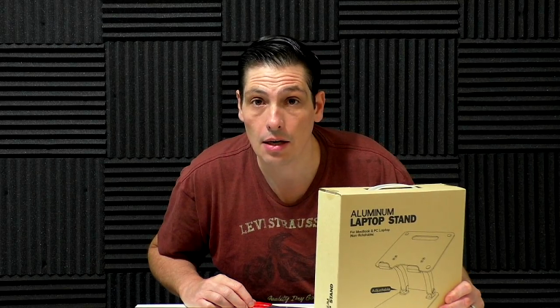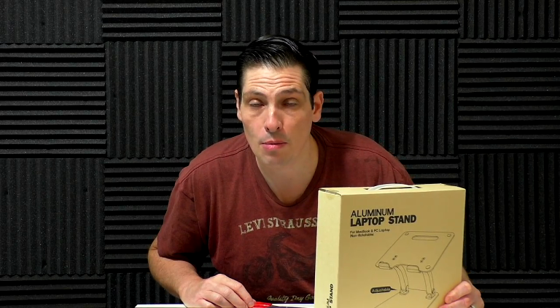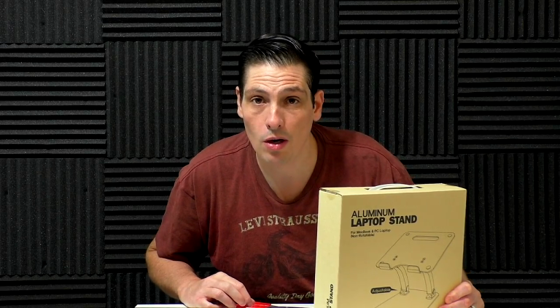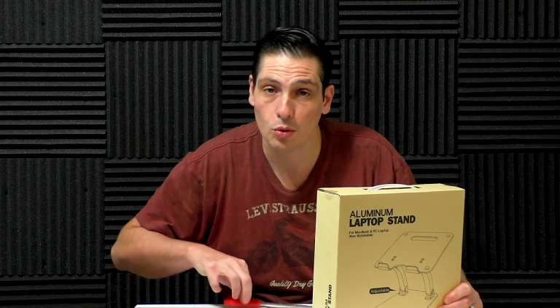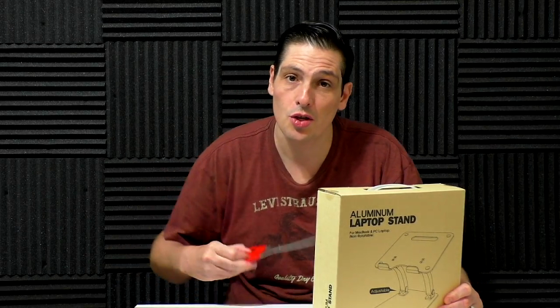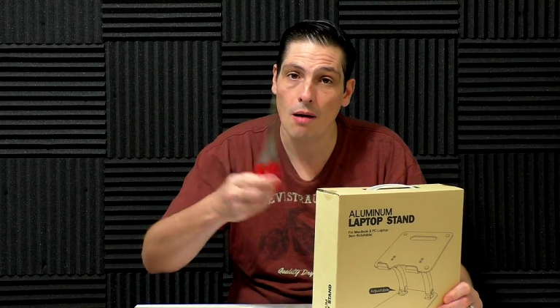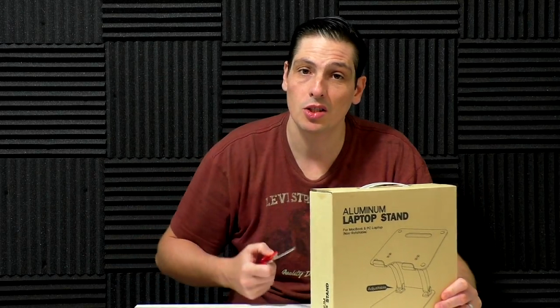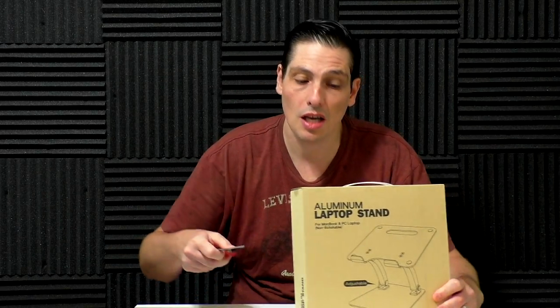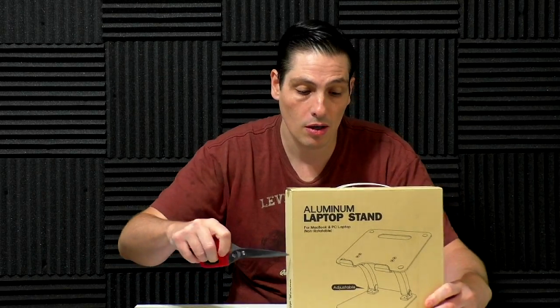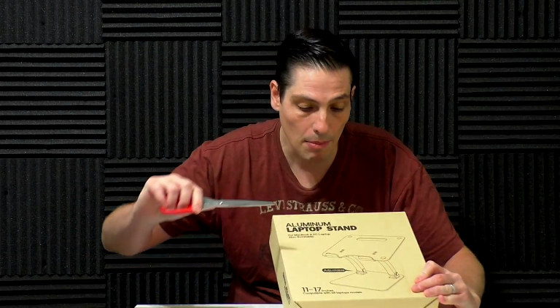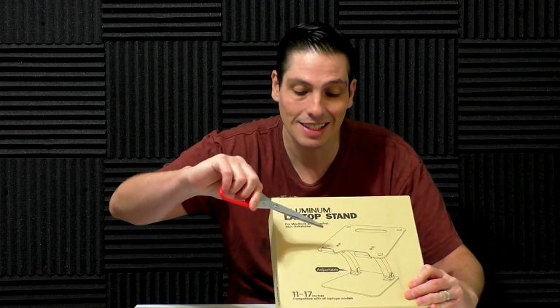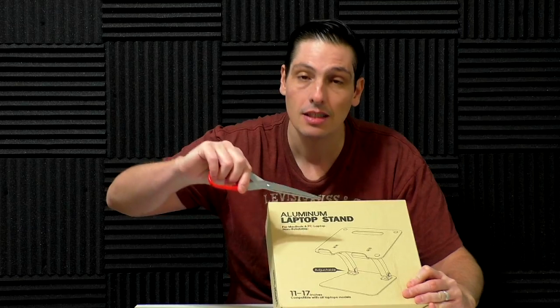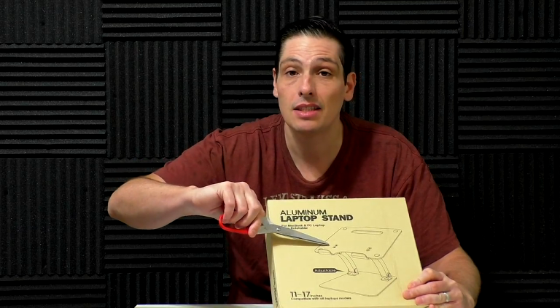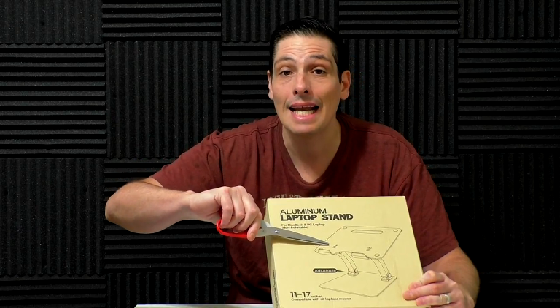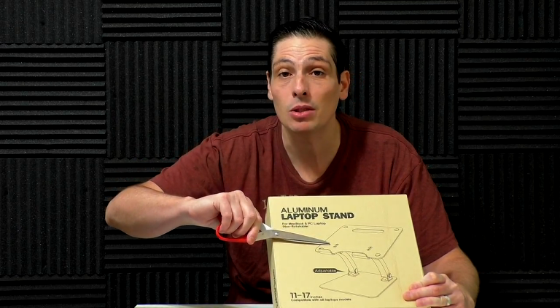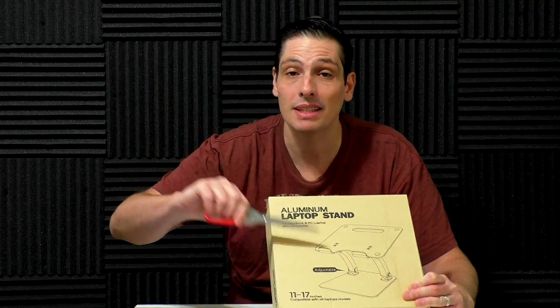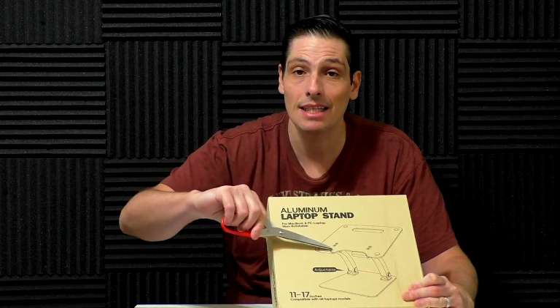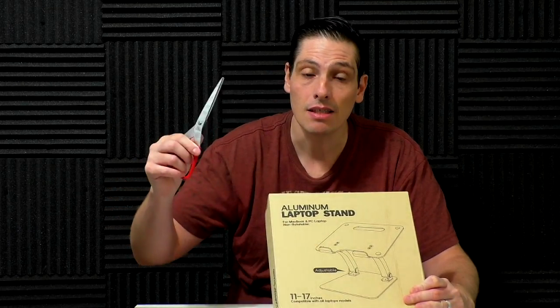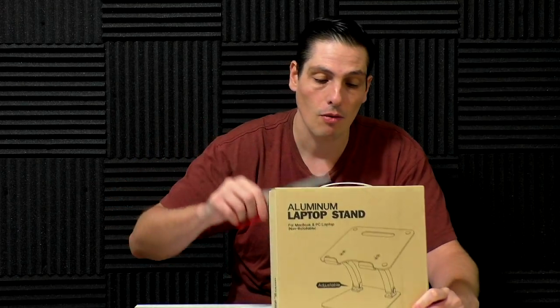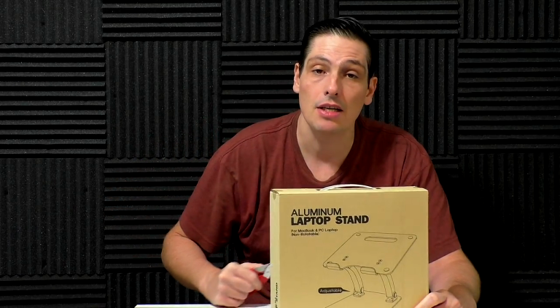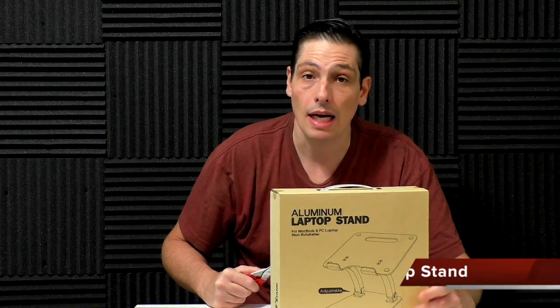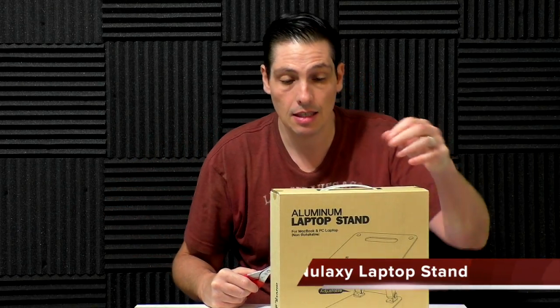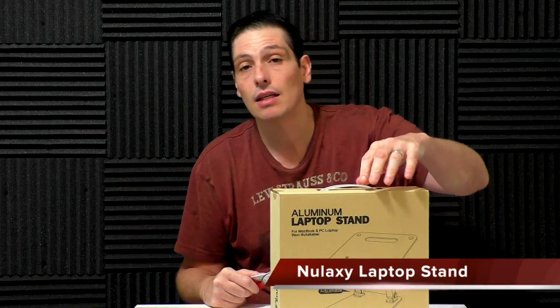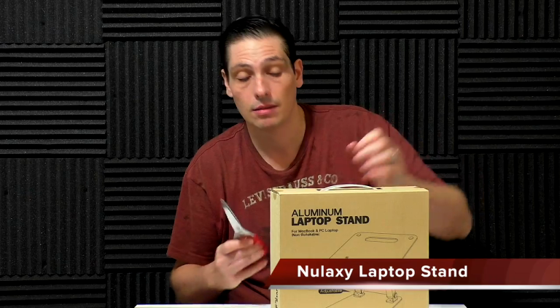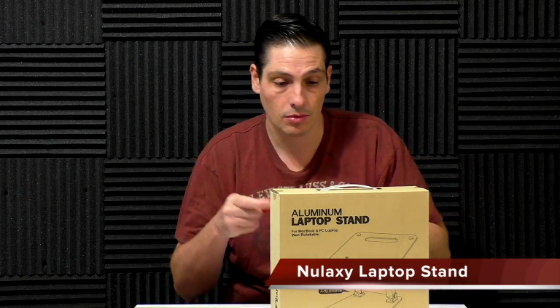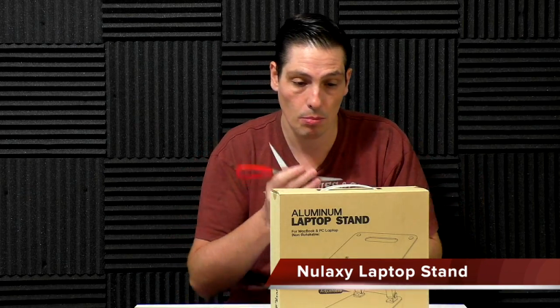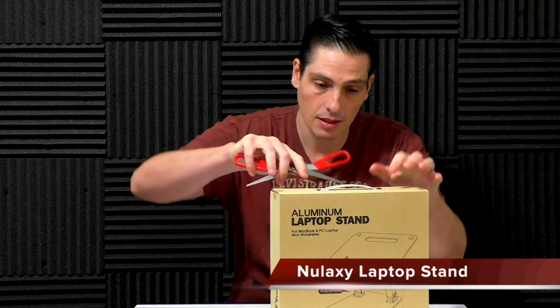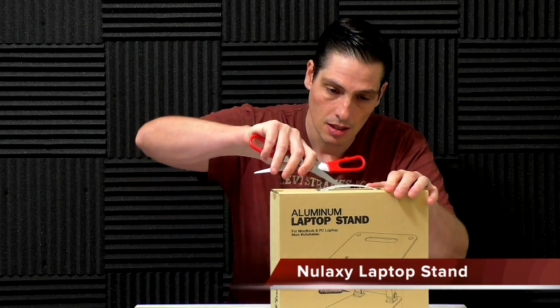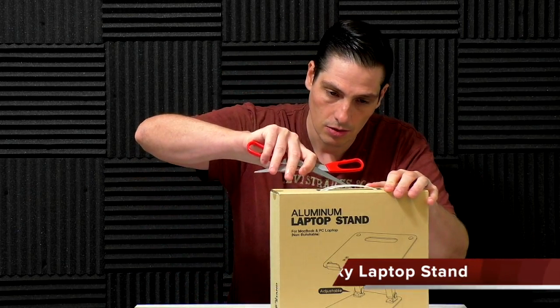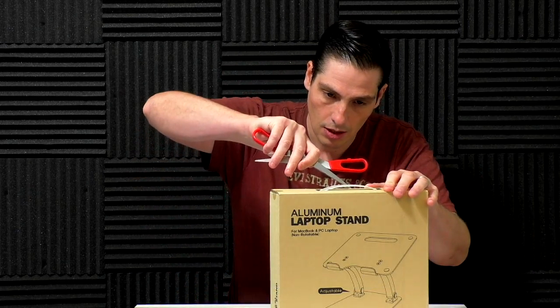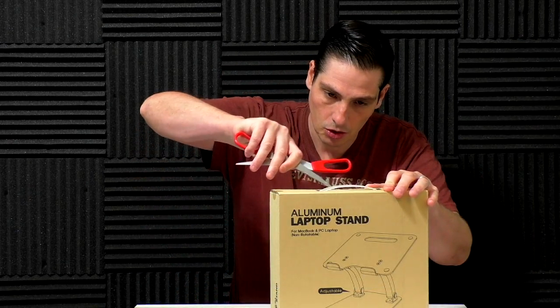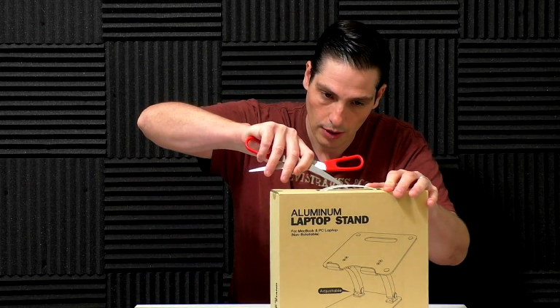Hello everybody, welcome to this new unboxing. Today we are going to unbox this laptop stand from the new Luxy company. So let's do it.